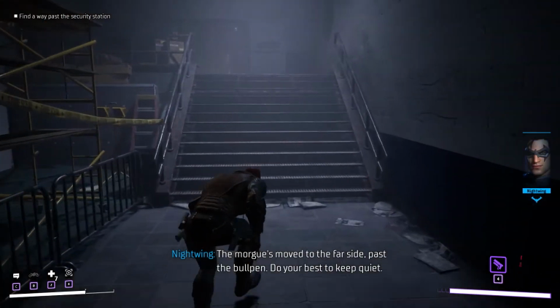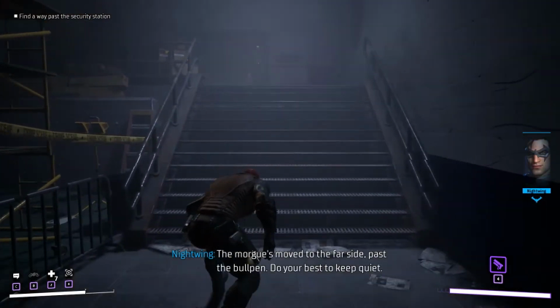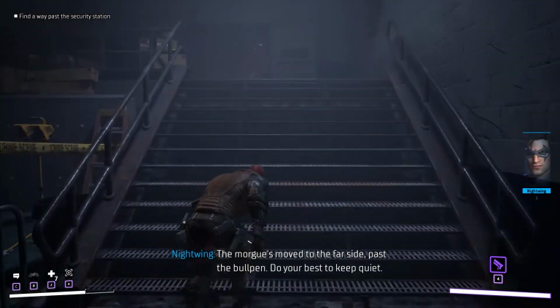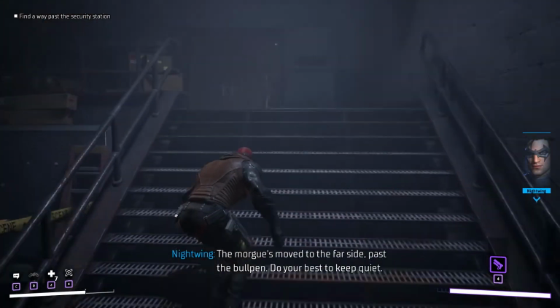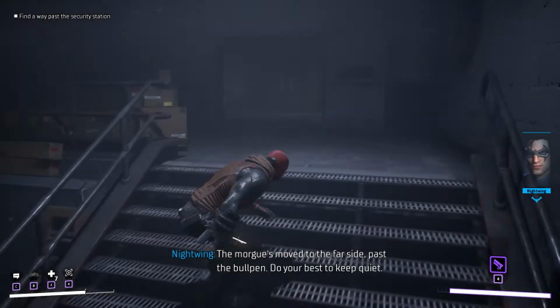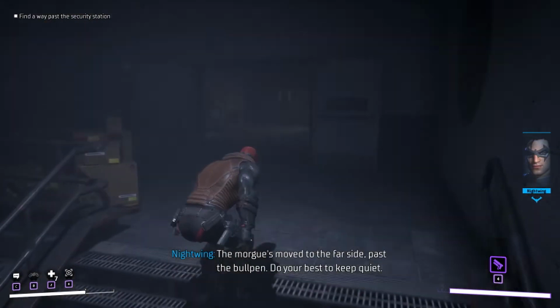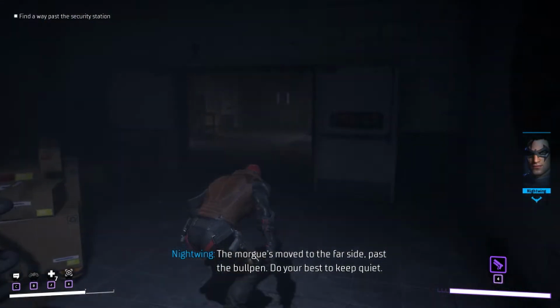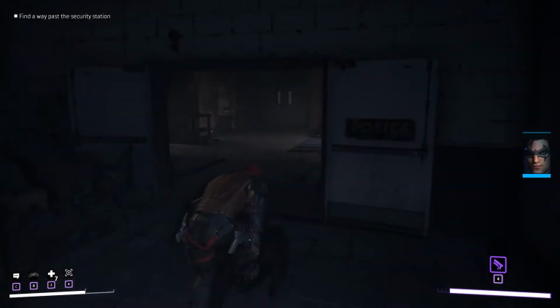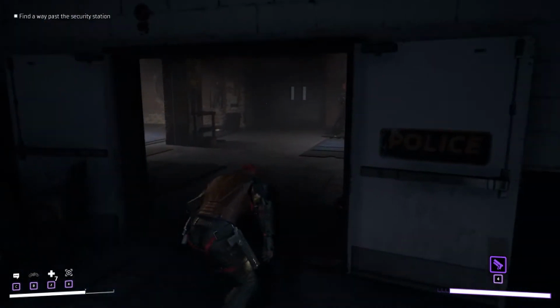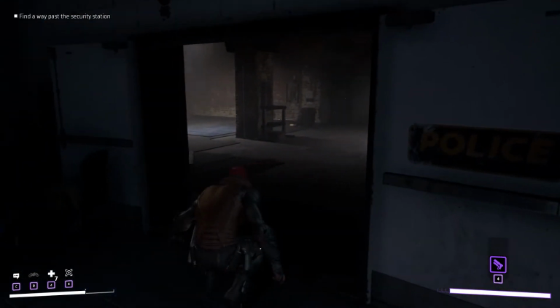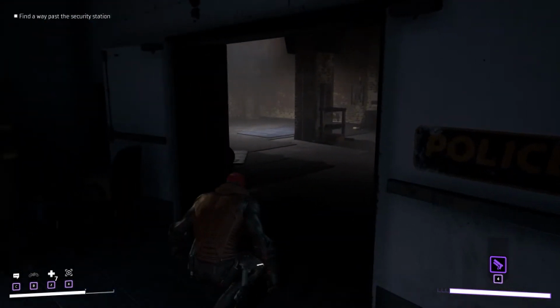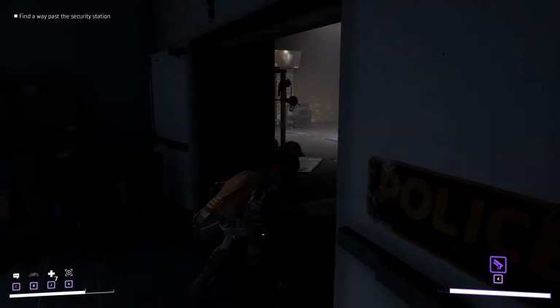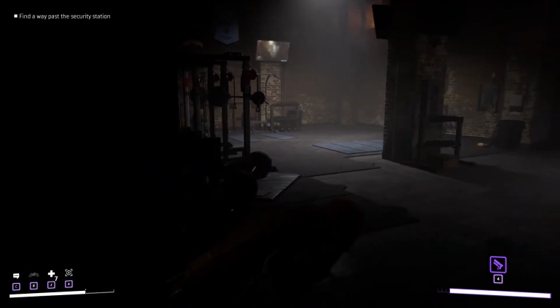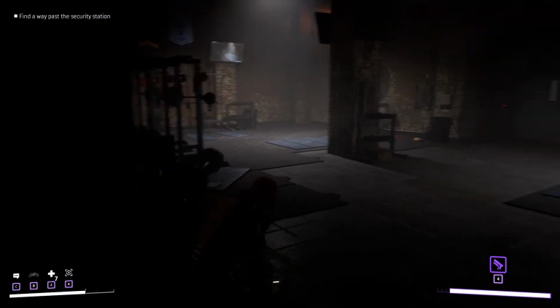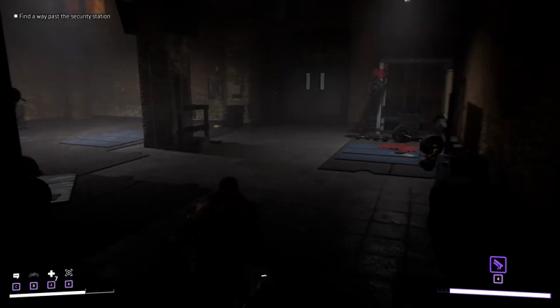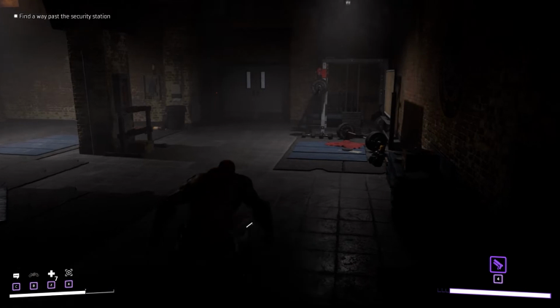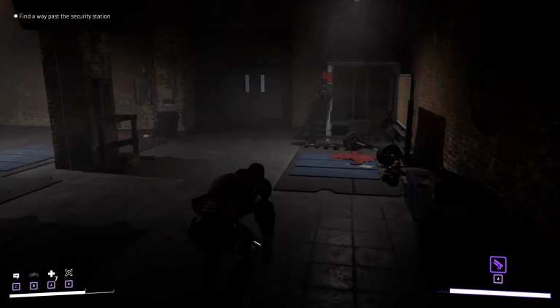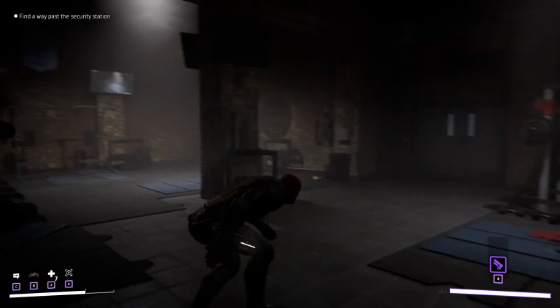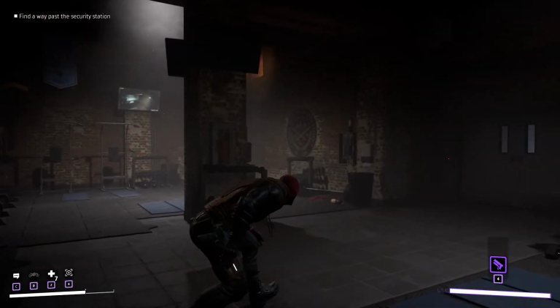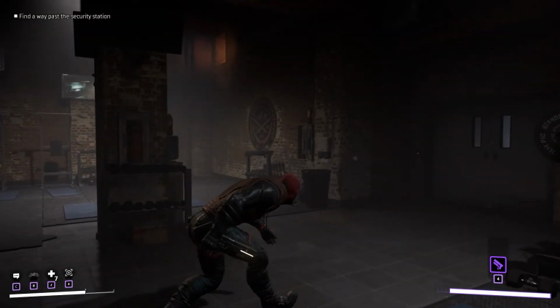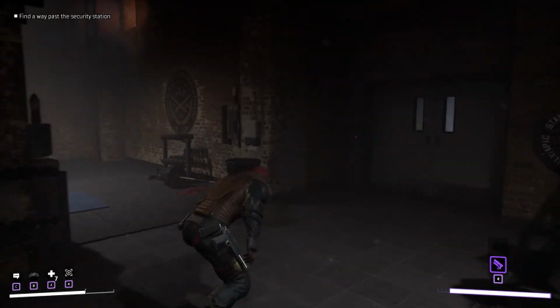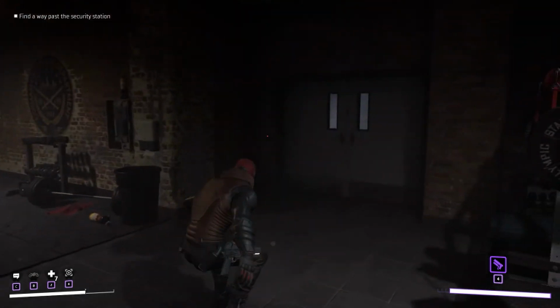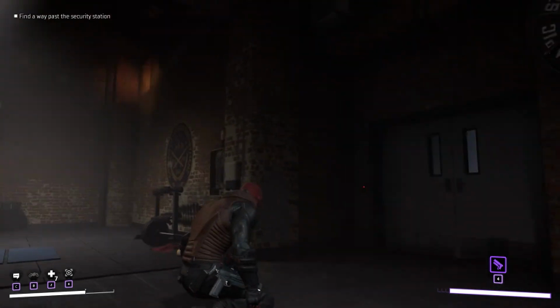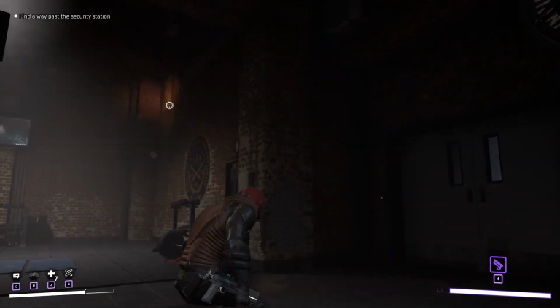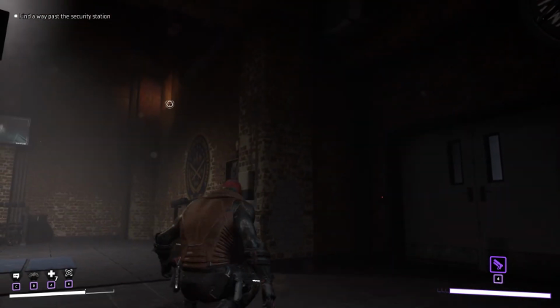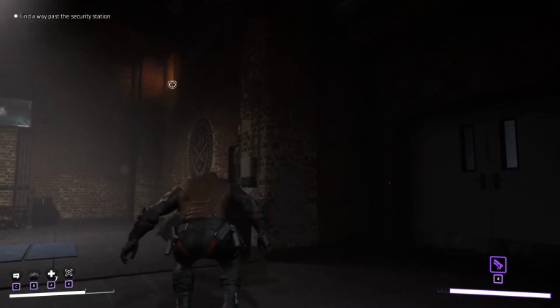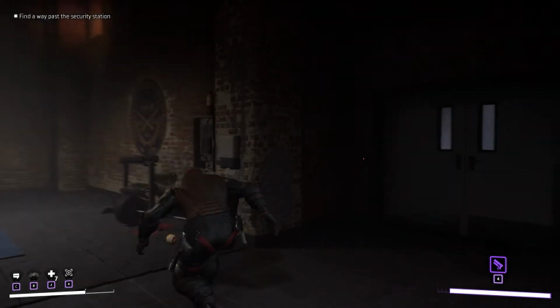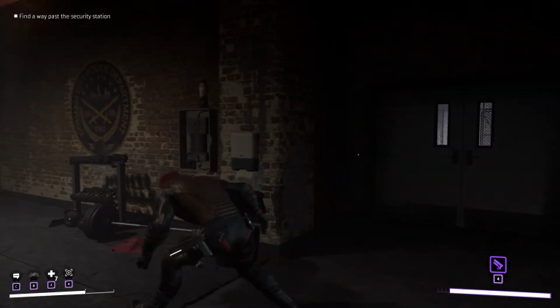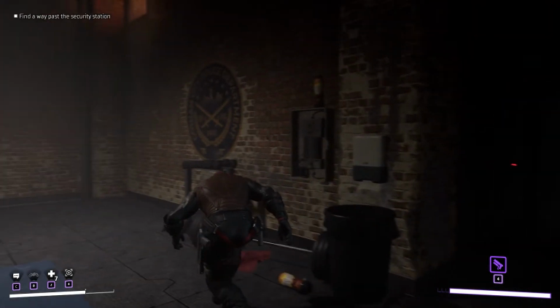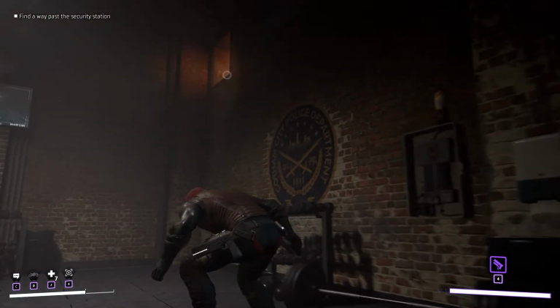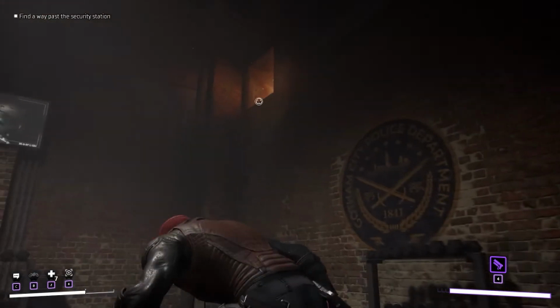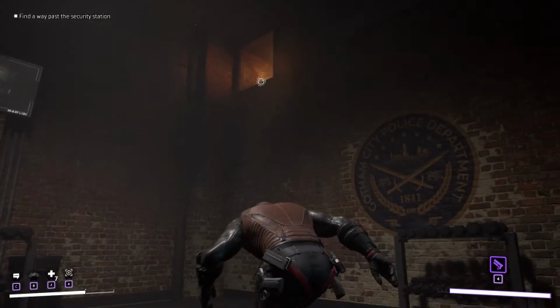Immediately after, you will access a workout police room. Here you have to check the top left corner of the room where you will notice a ventilation shaft.